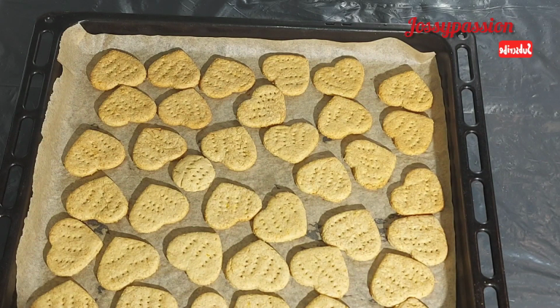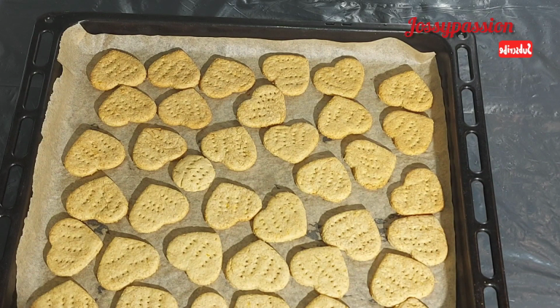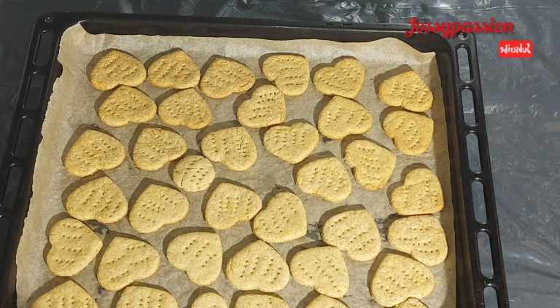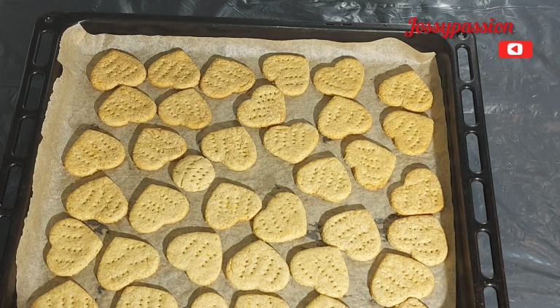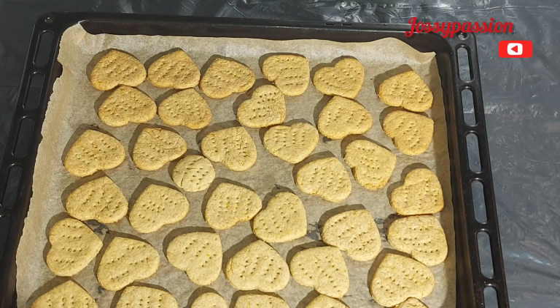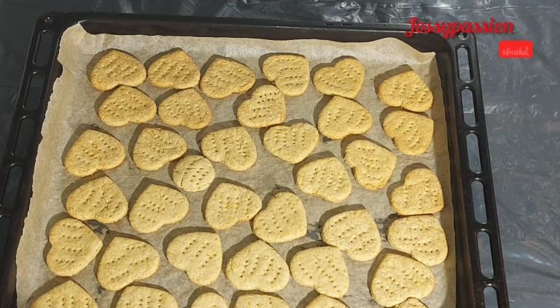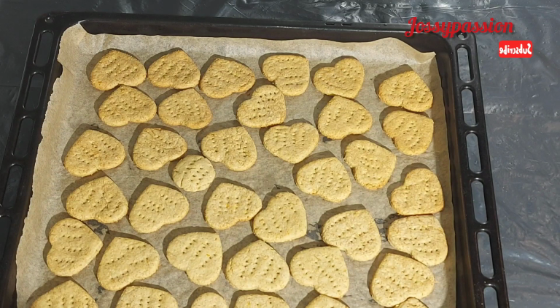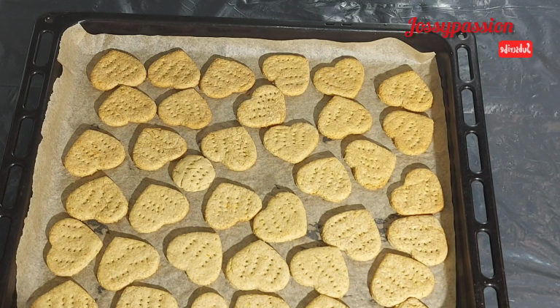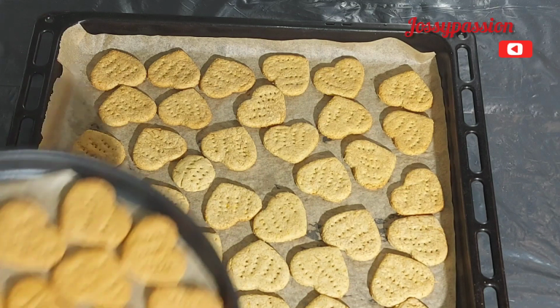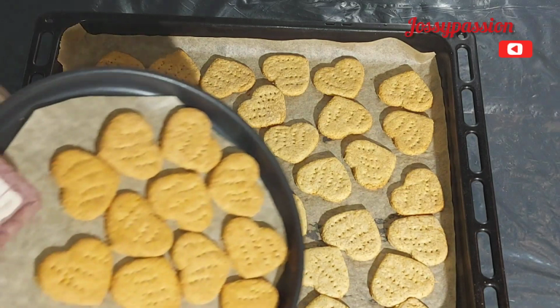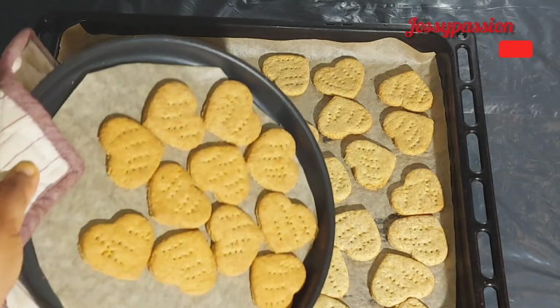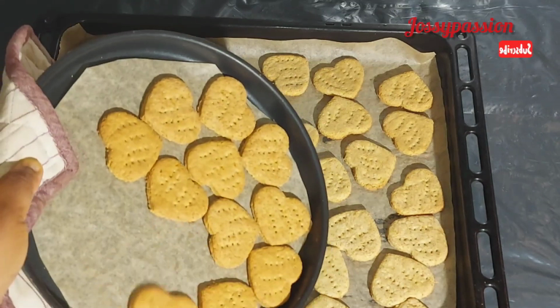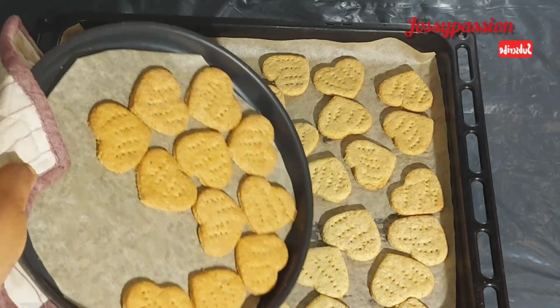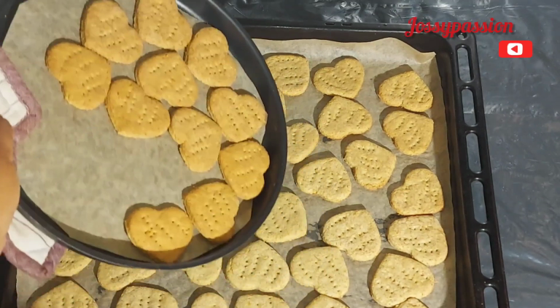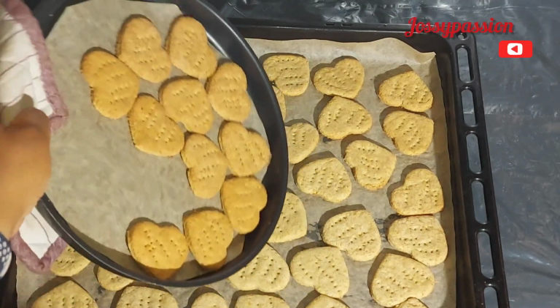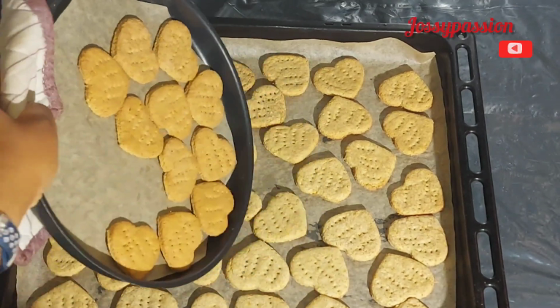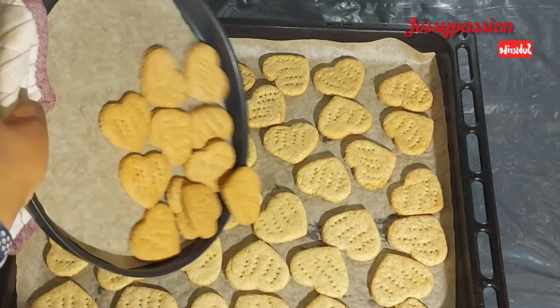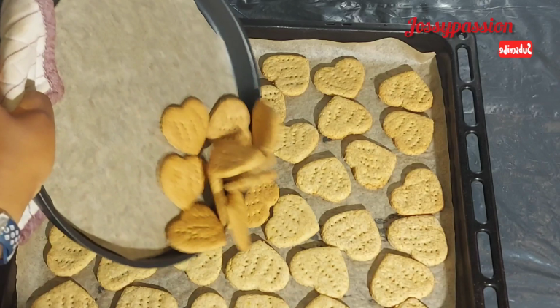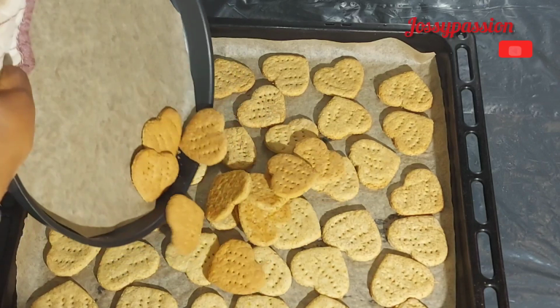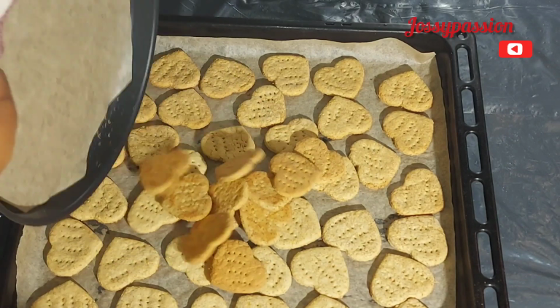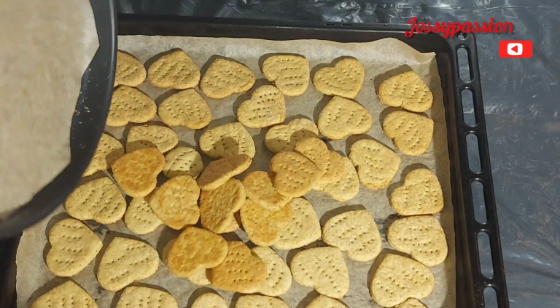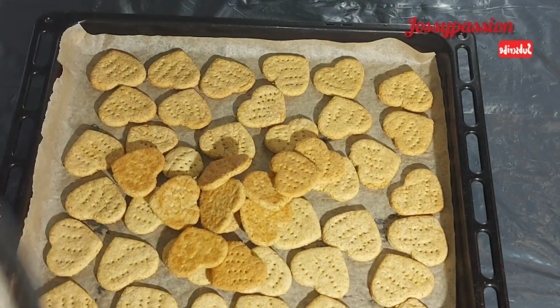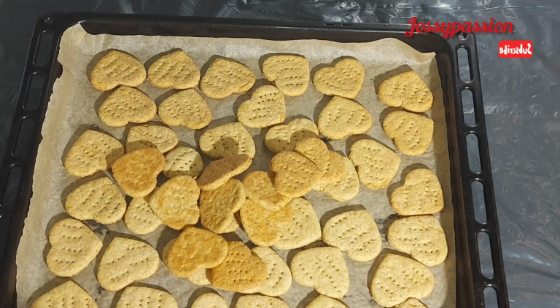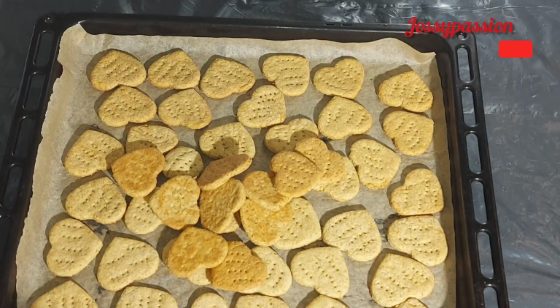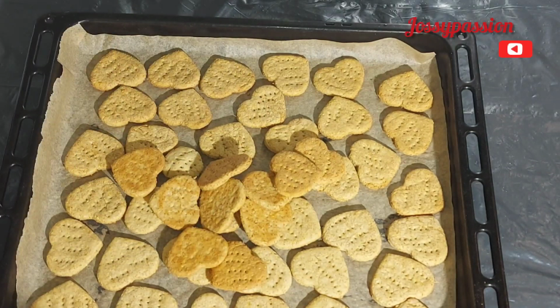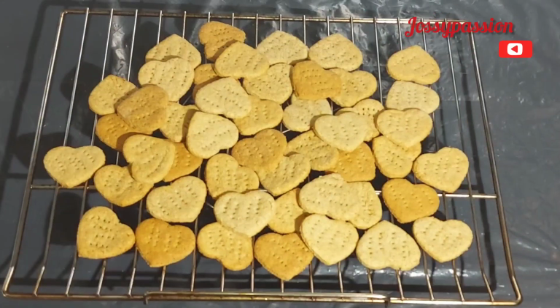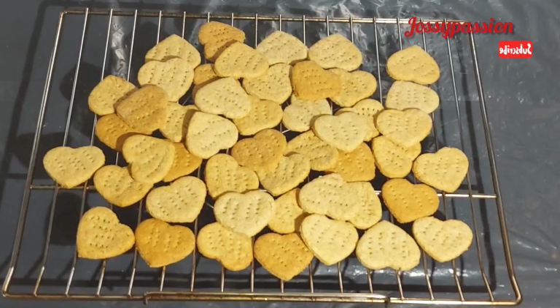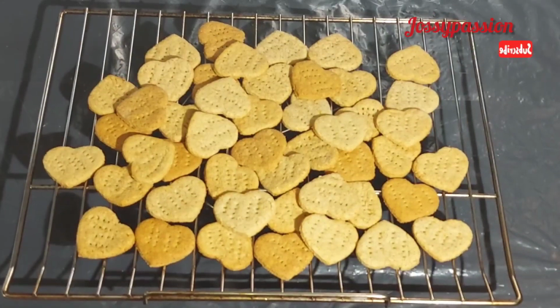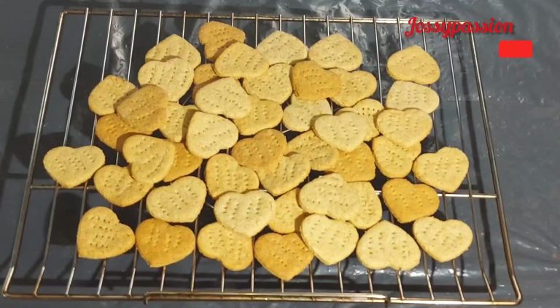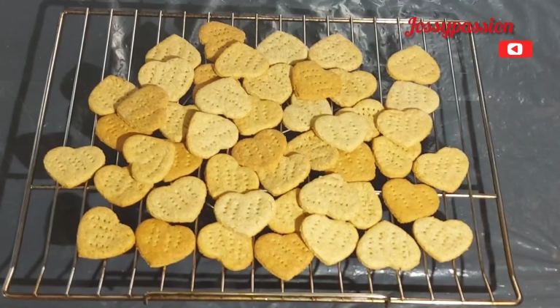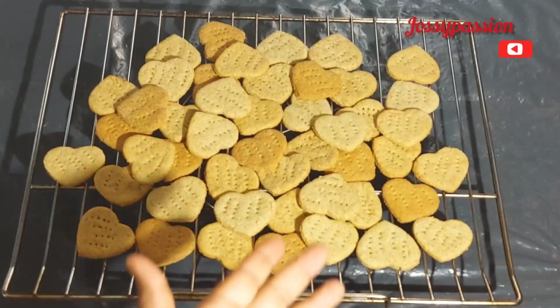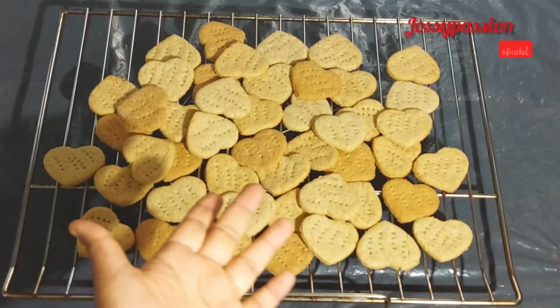Then after that it is looking like this — it has cooked very well. It came out yummy and crunchy!